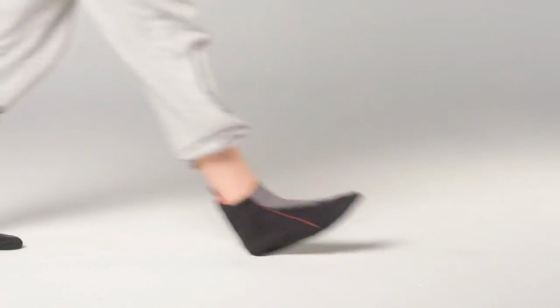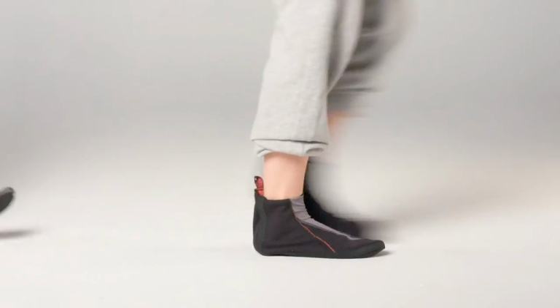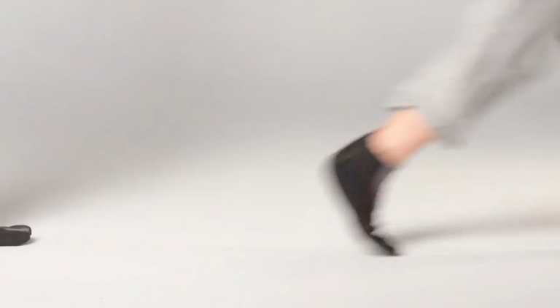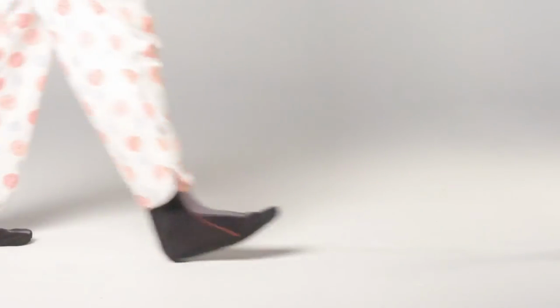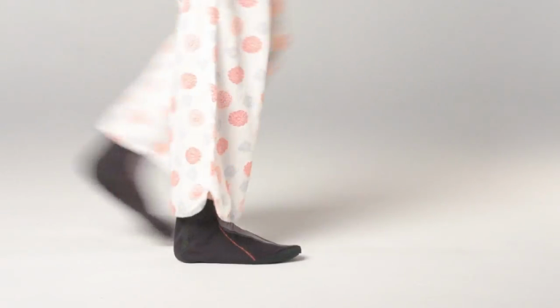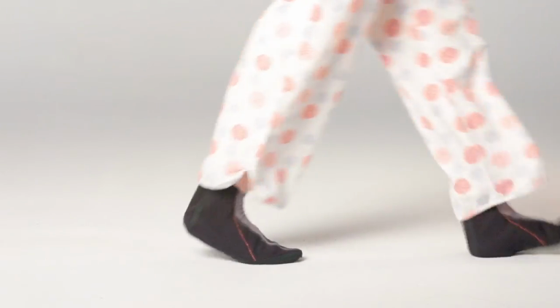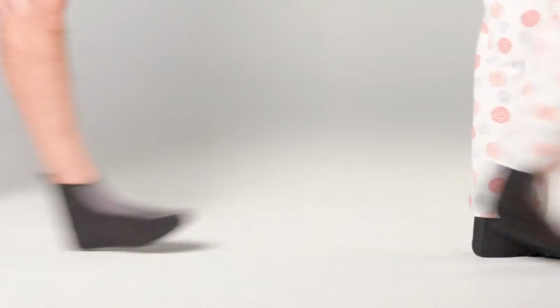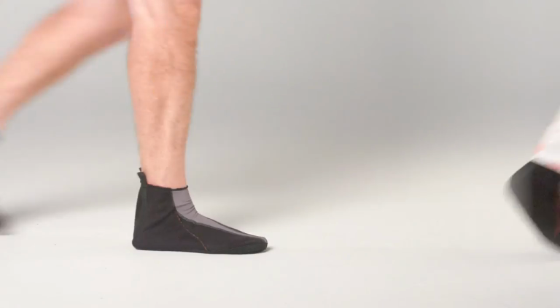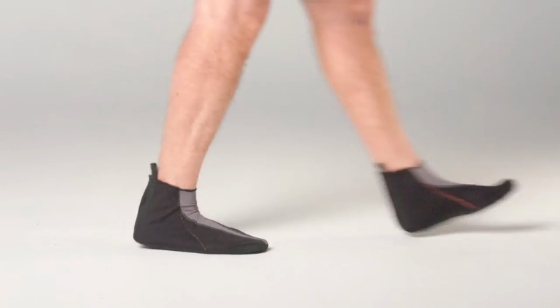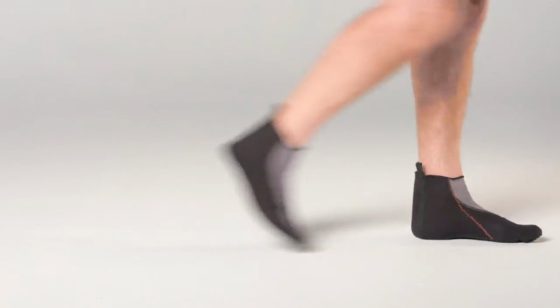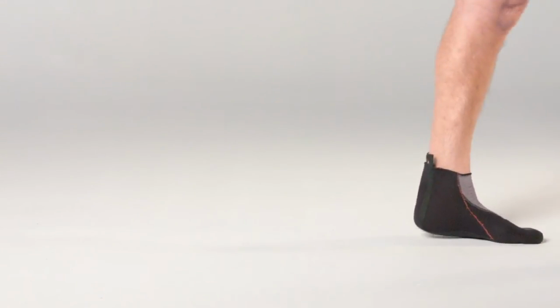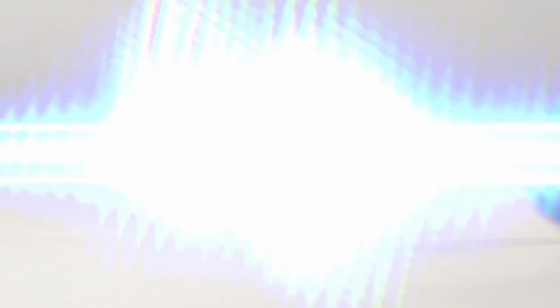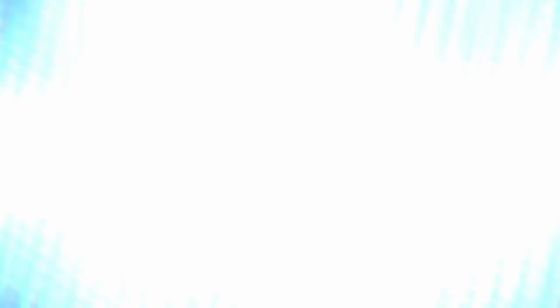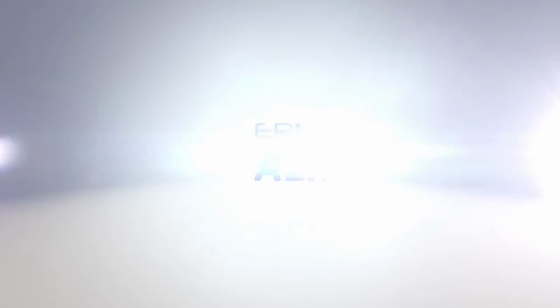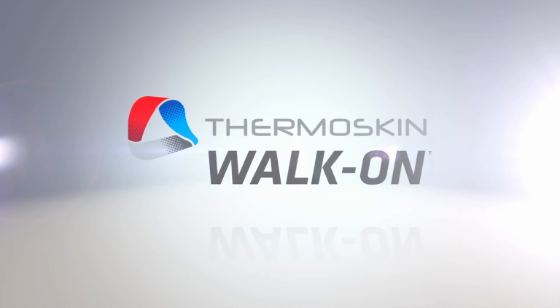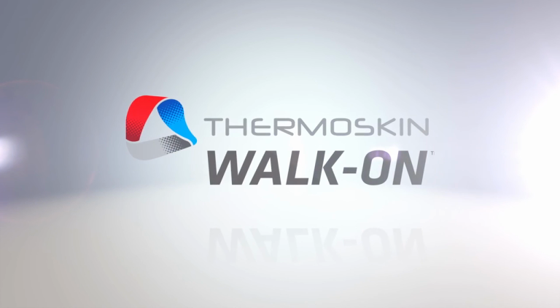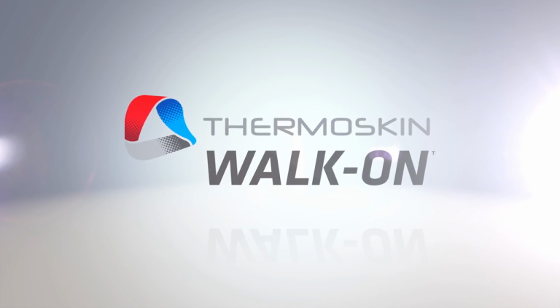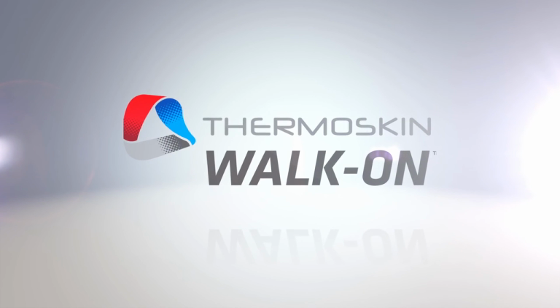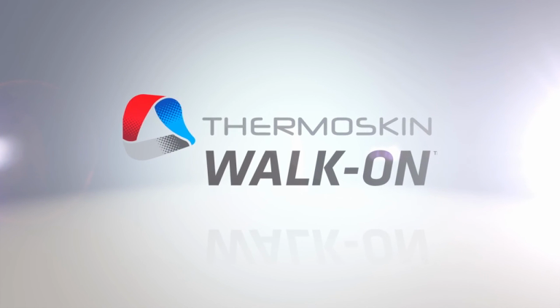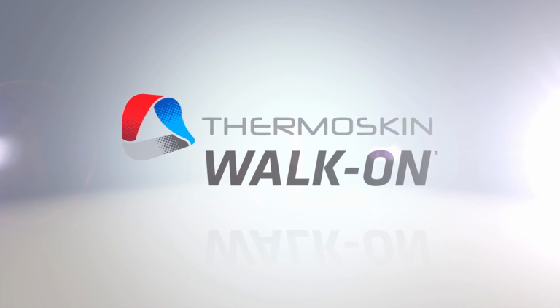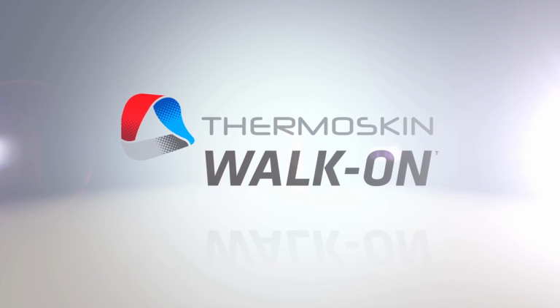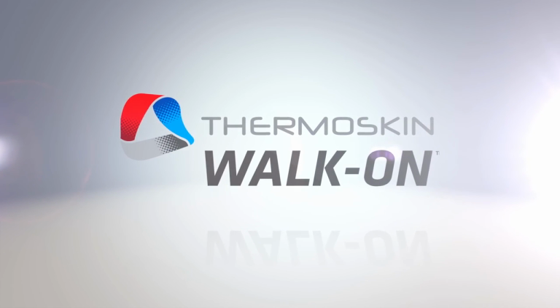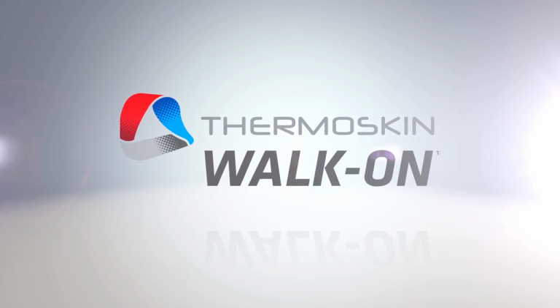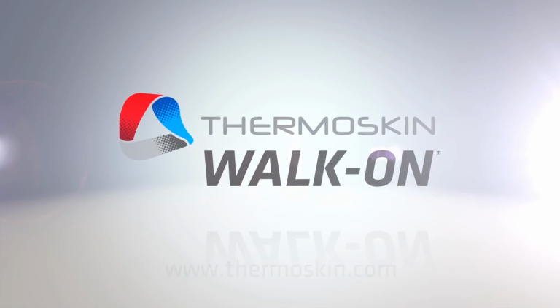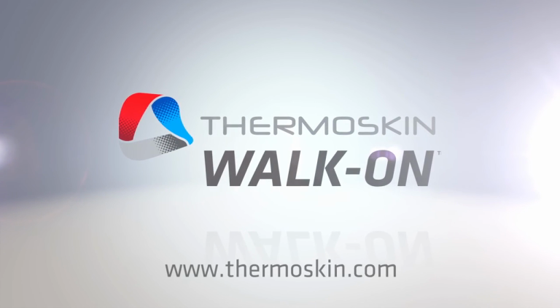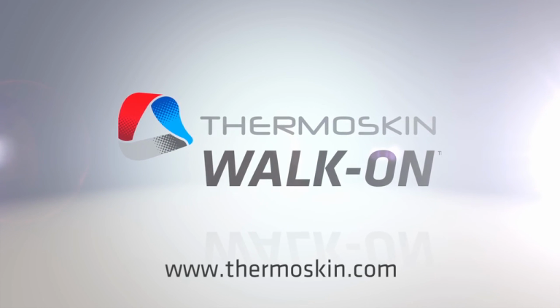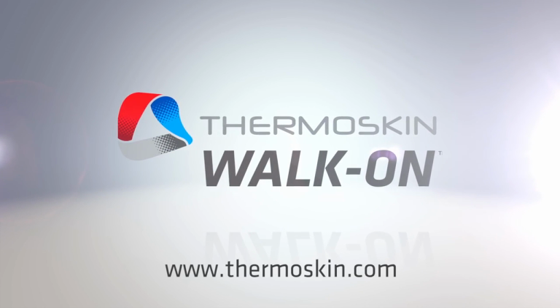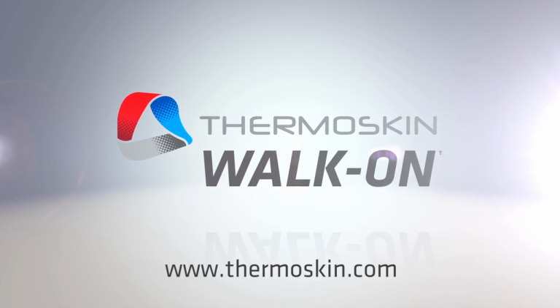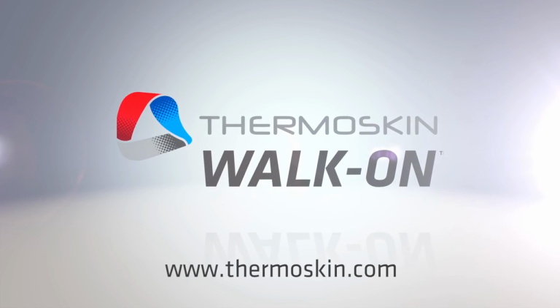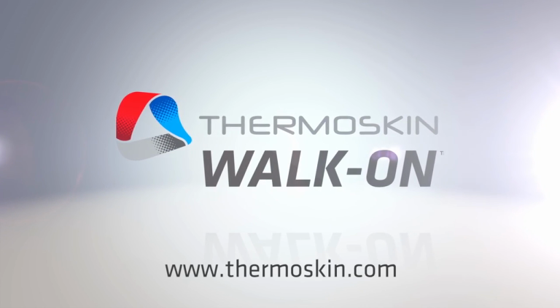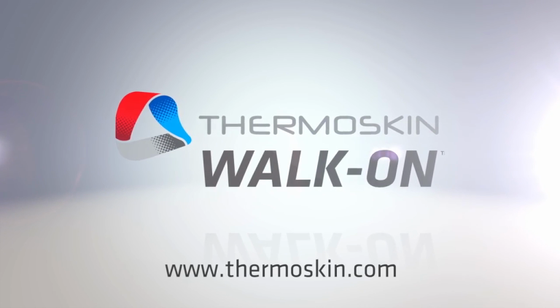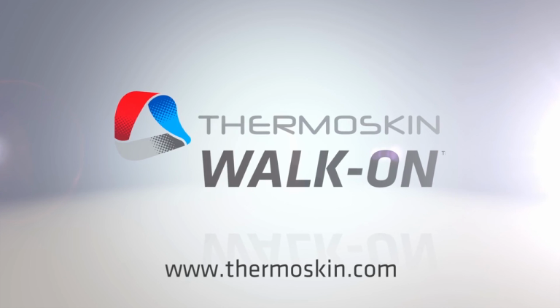ThermoSkin's Circulation Slippers are perfect for wear around the home and can be worn for extended periods and even while sleeping. Find out more at www.thermoskin.com.